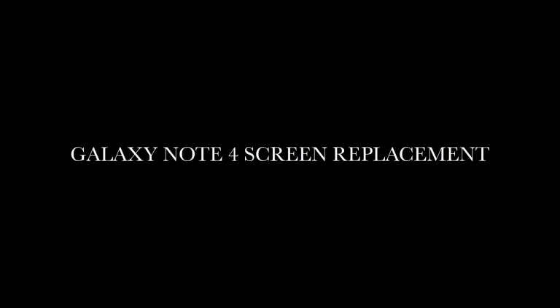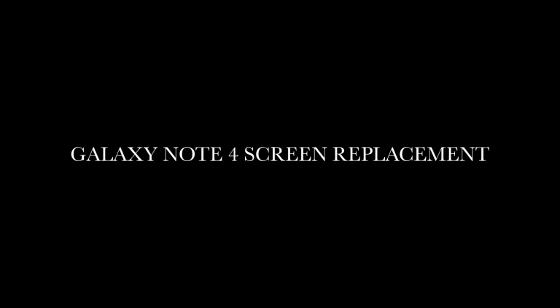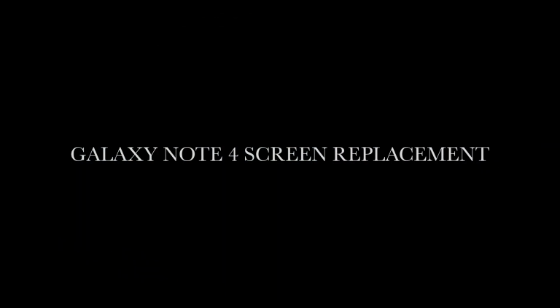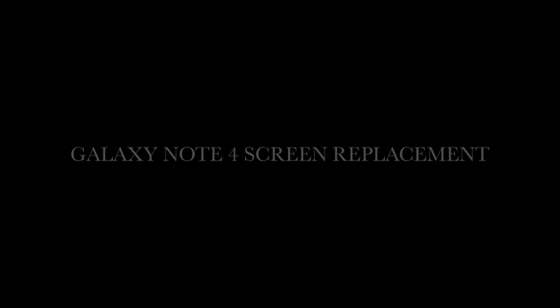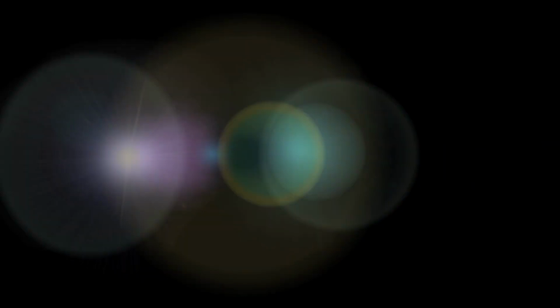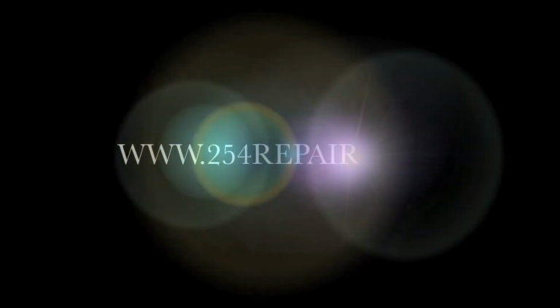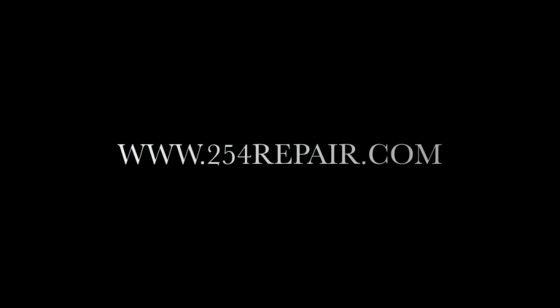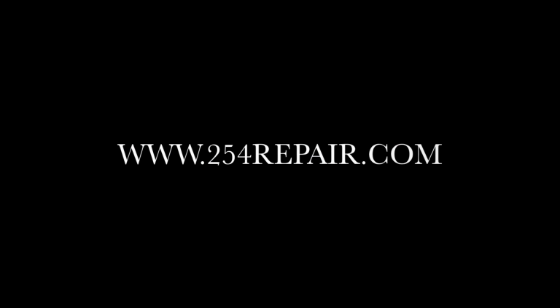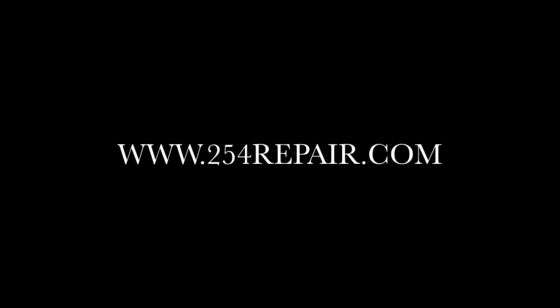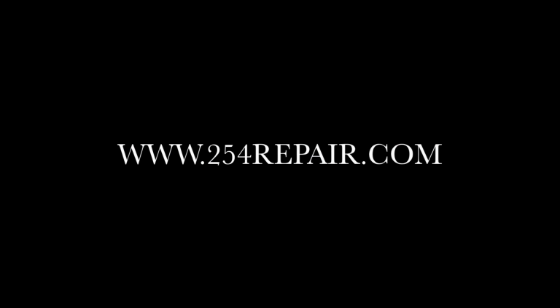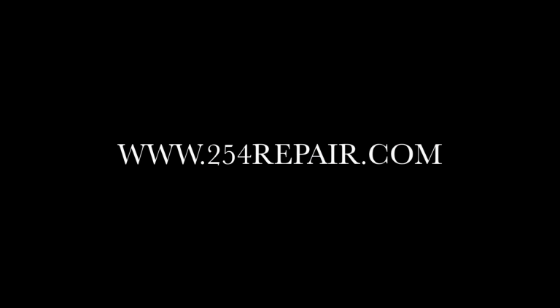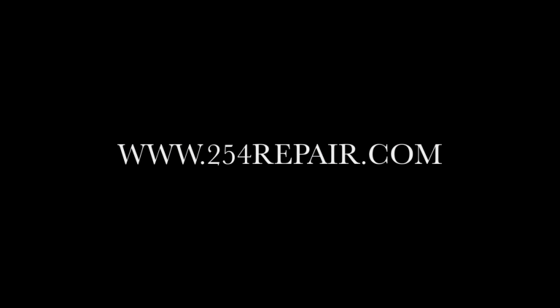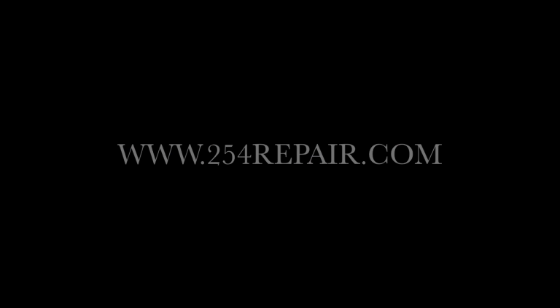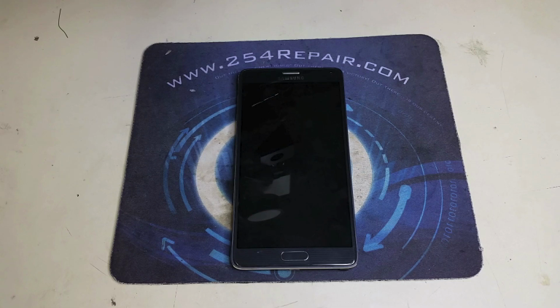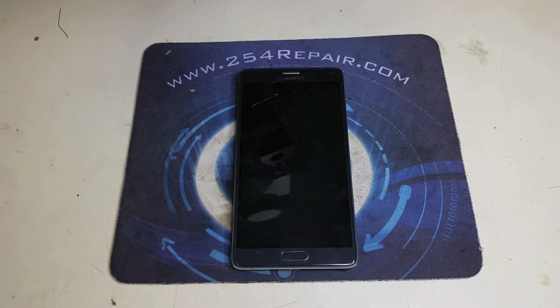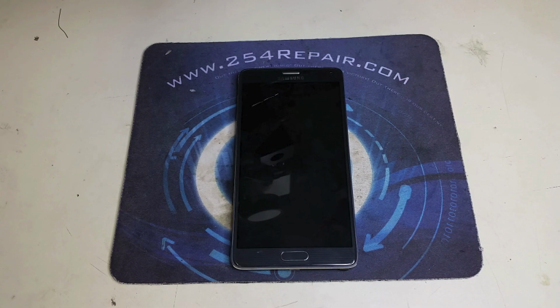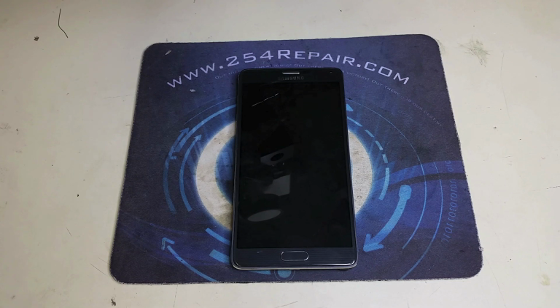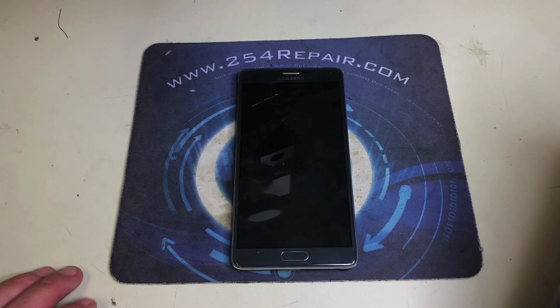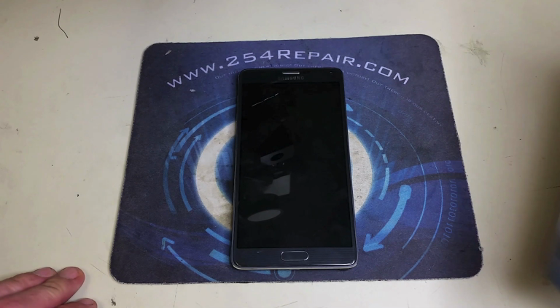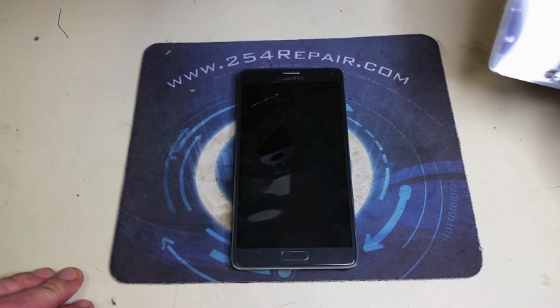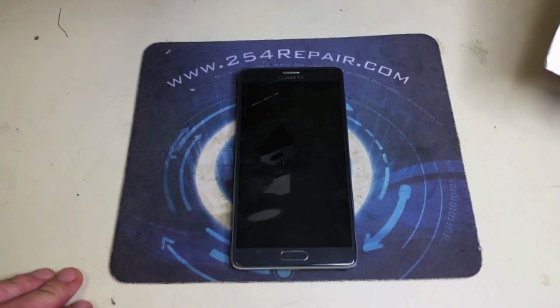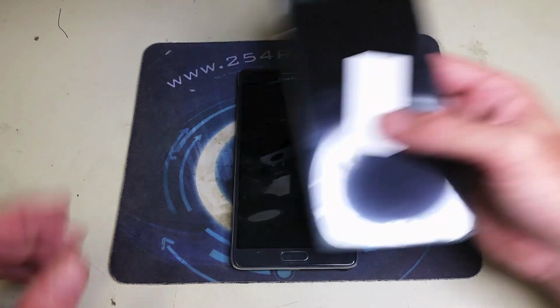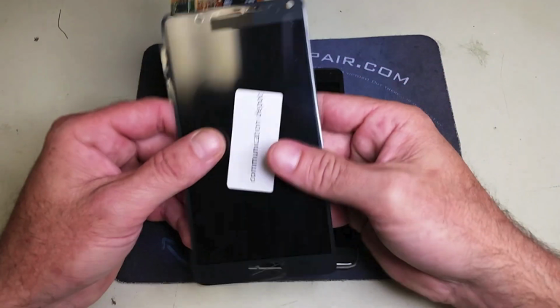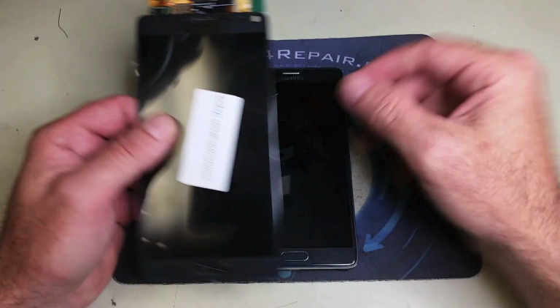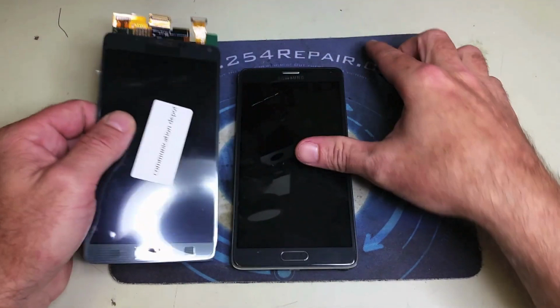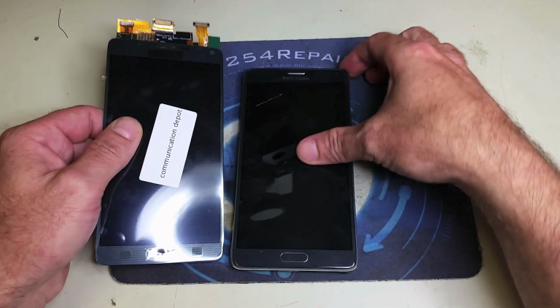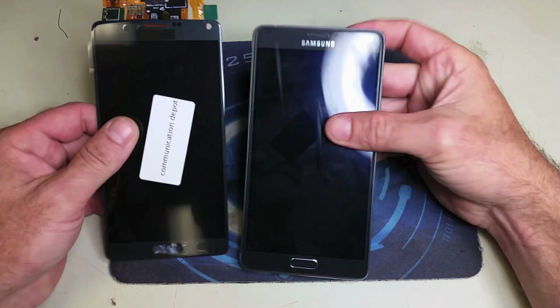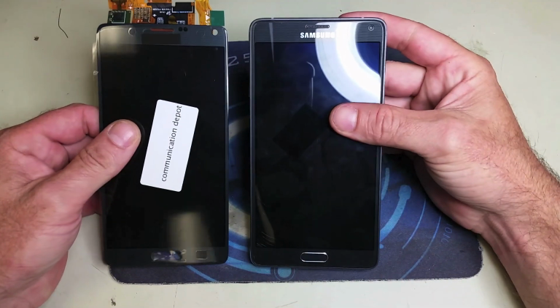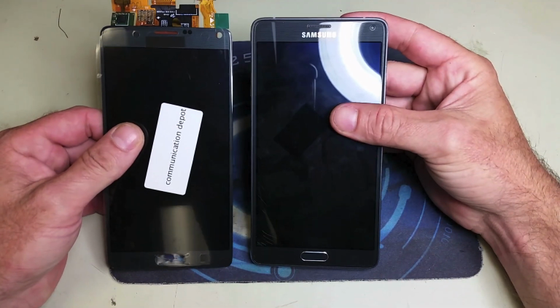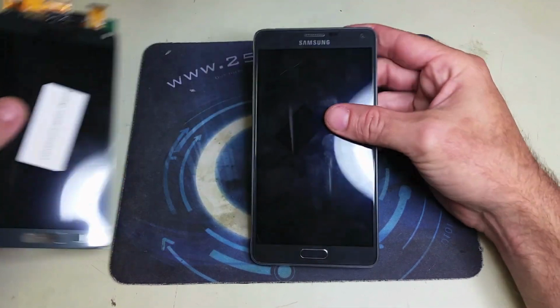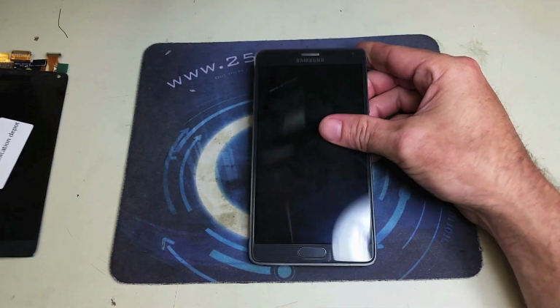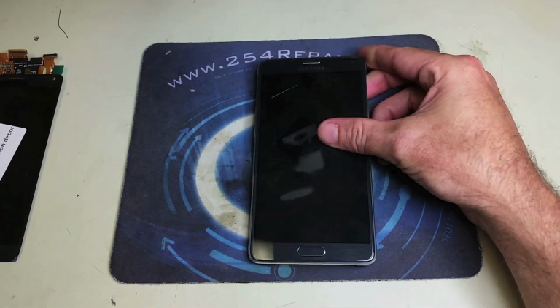Welcome to another video from 254 Repair. In this video, we're going to cover the Galaxy Note 4 screen replacement from beginning to end. Don't forget to subscribe to our channel — we usually post videos as soon as the devices come out.